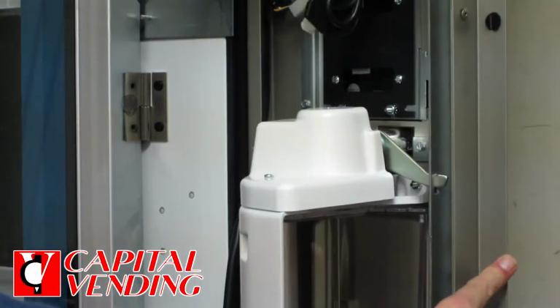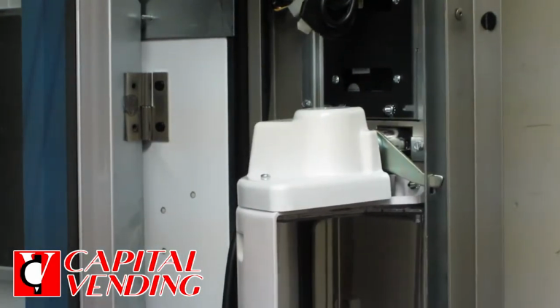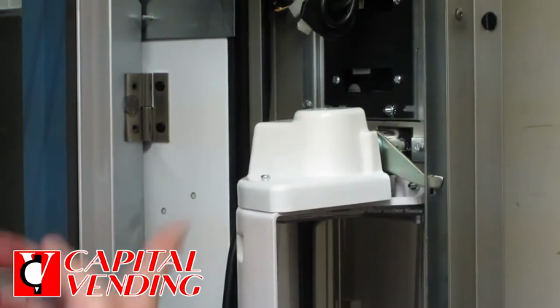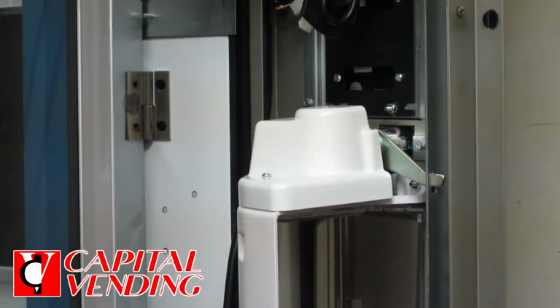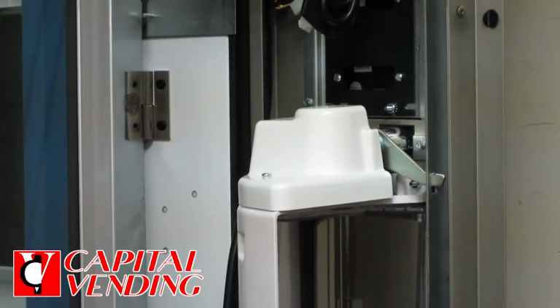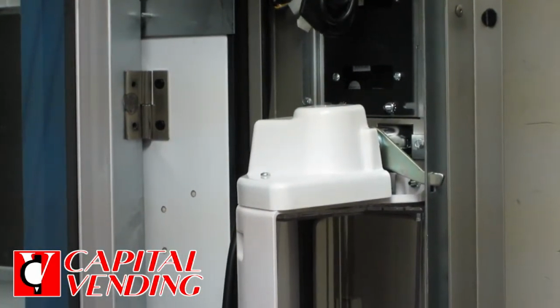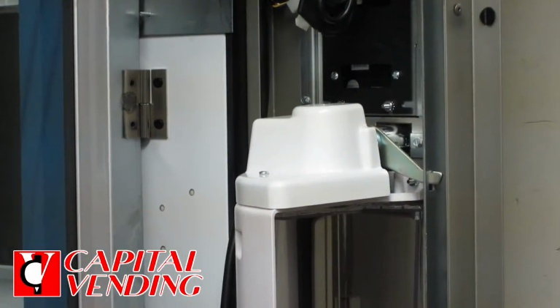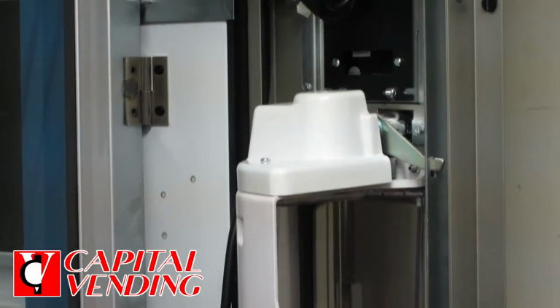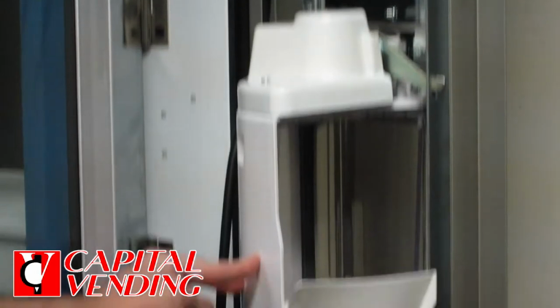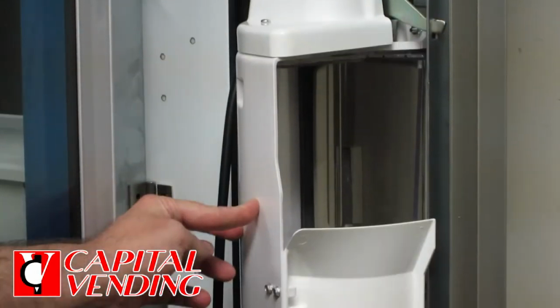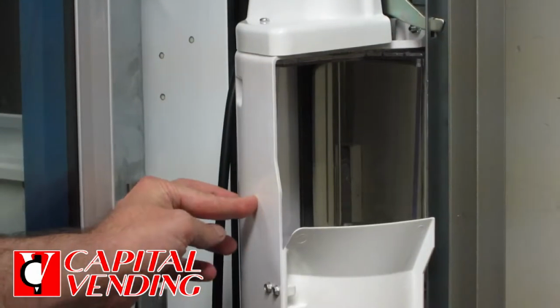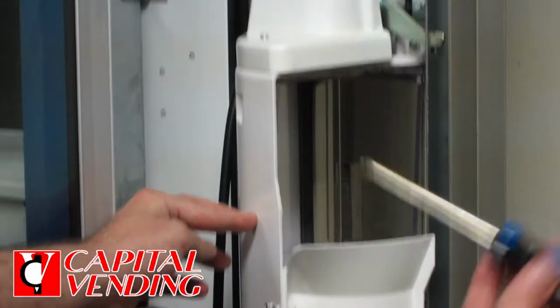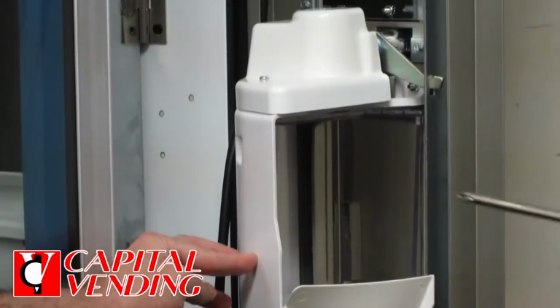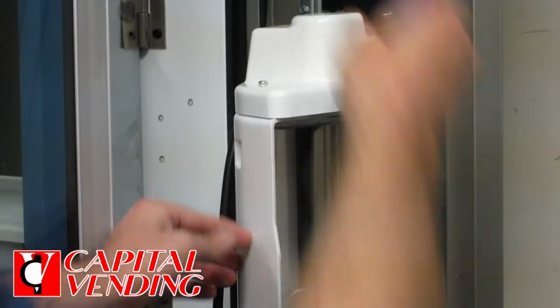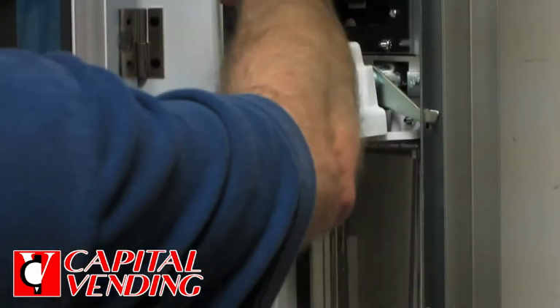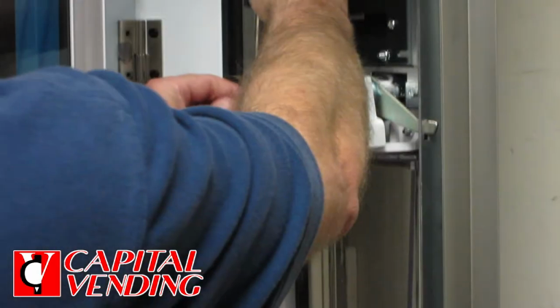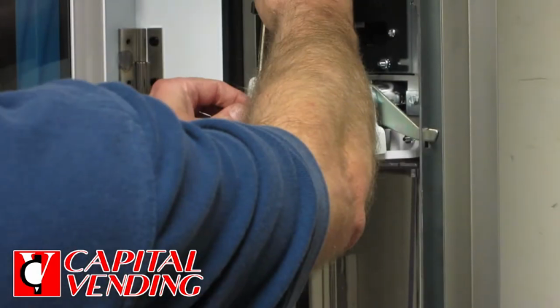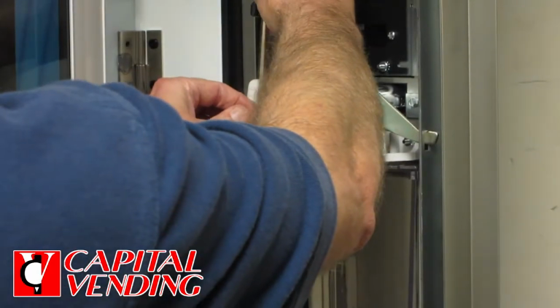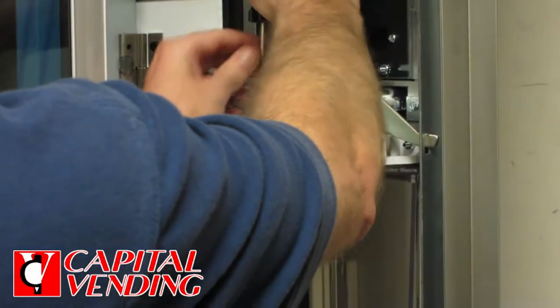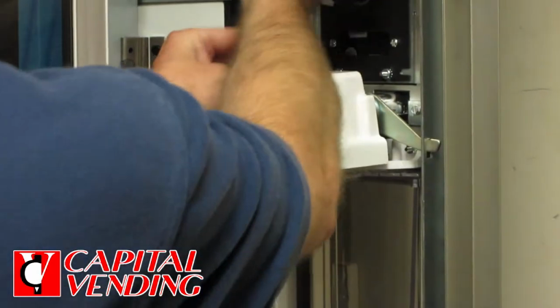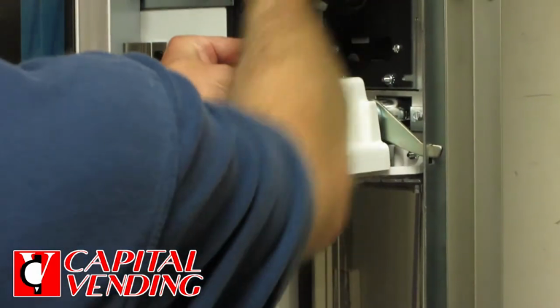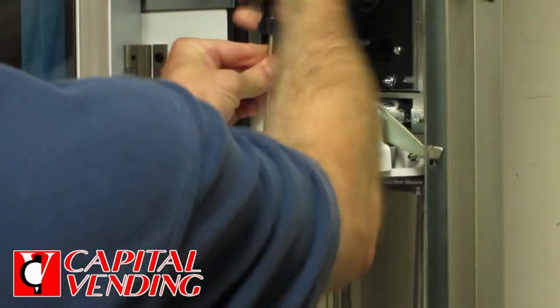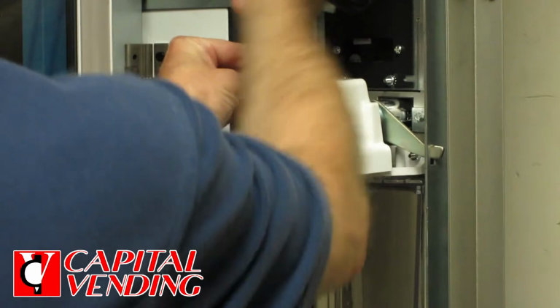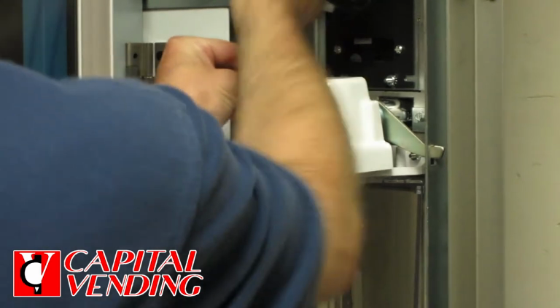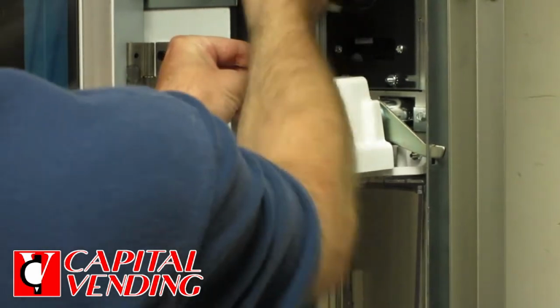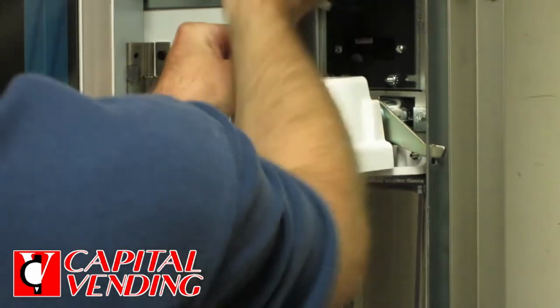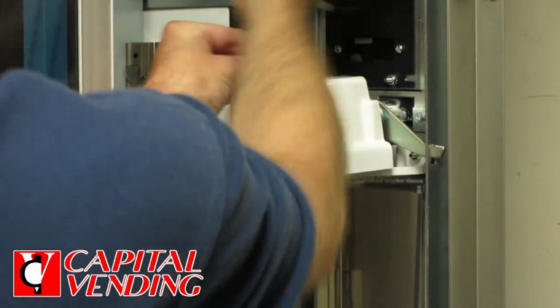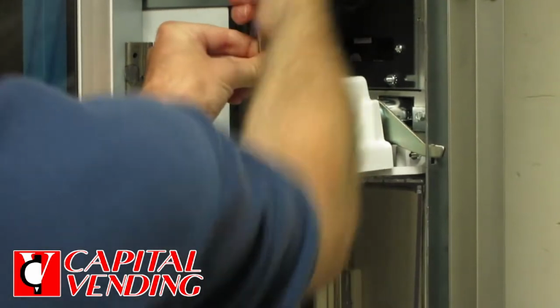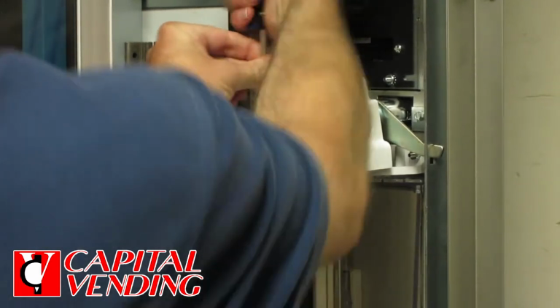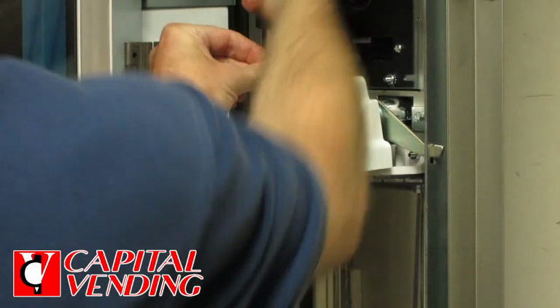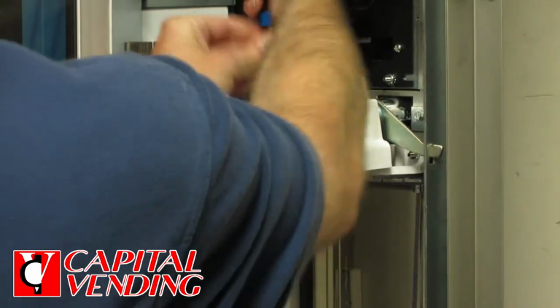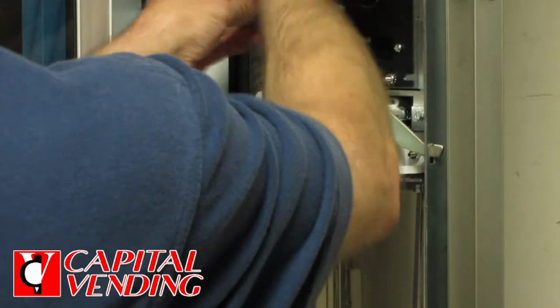You definitely want to turn the machine off before you do anything. You'll need a Phillips screwdriver. I'm going to remove this top cover so I have easy access to the 11/32nds nut.